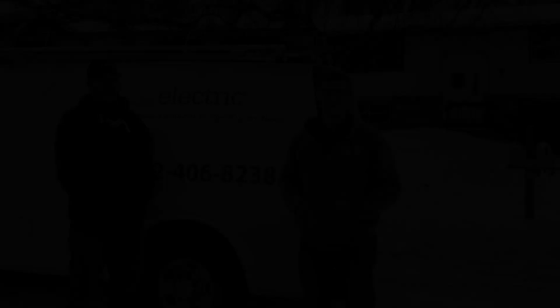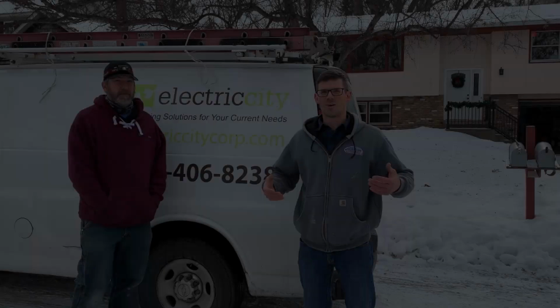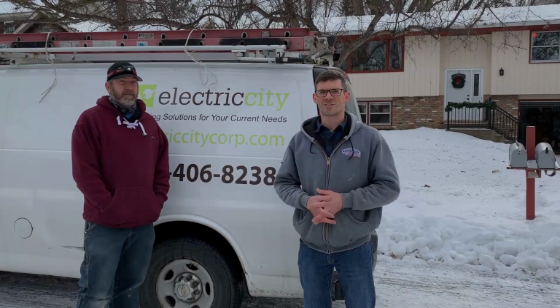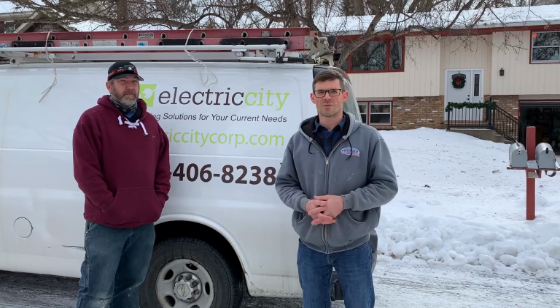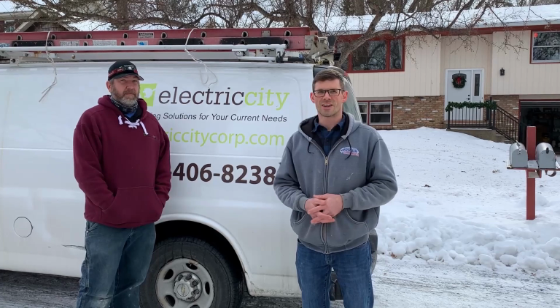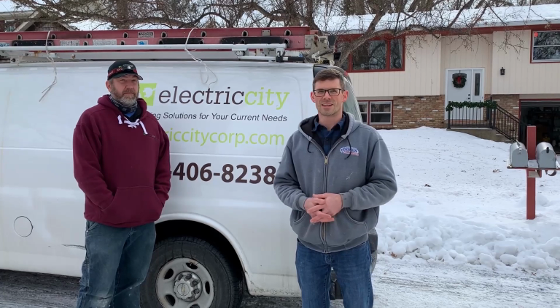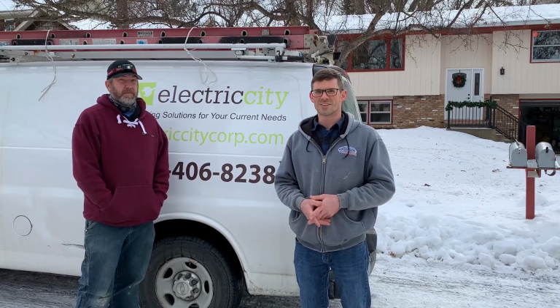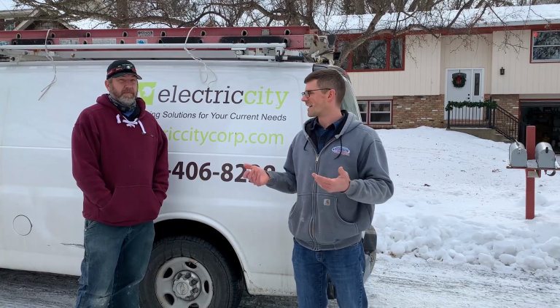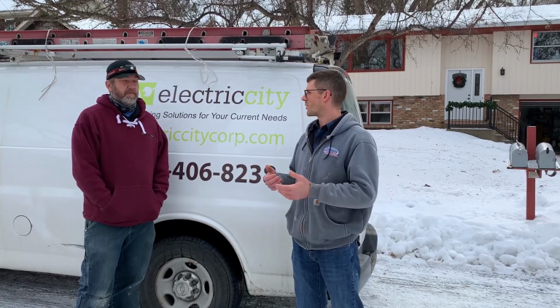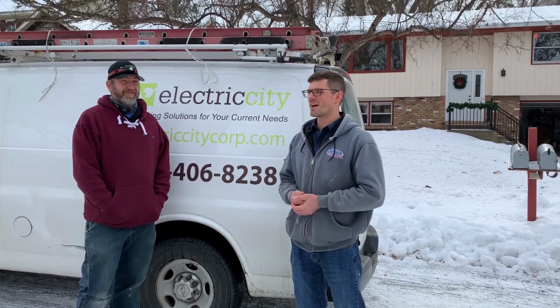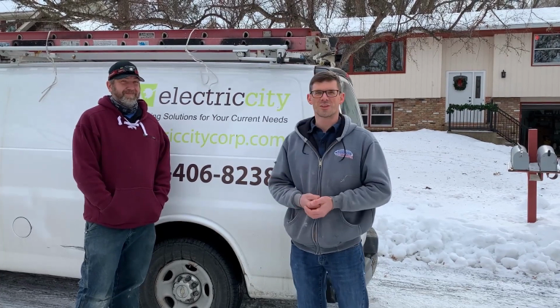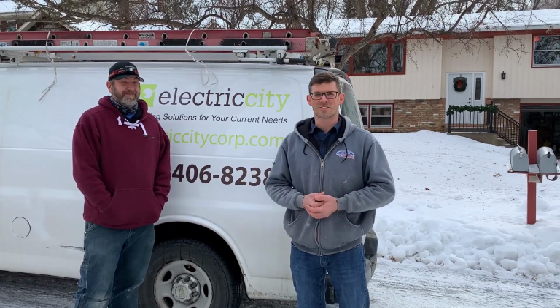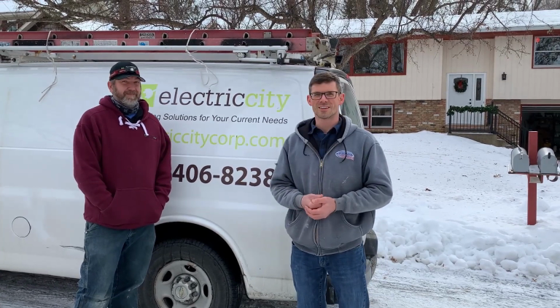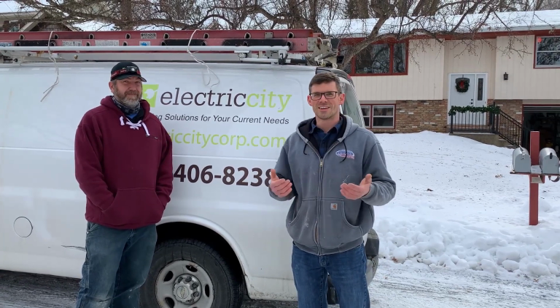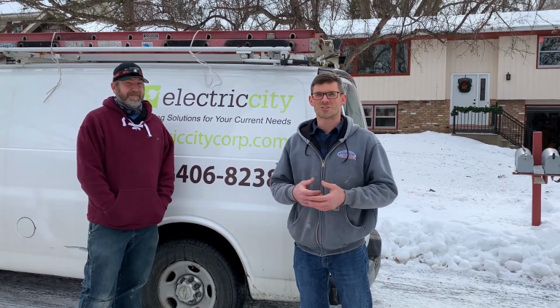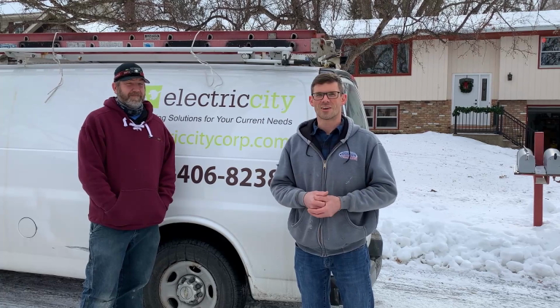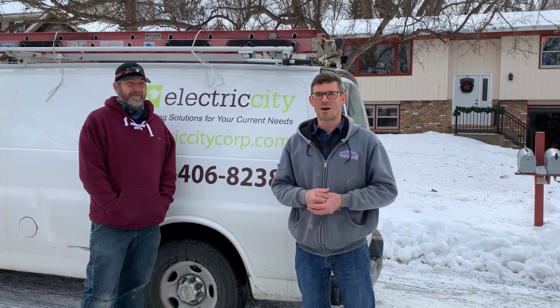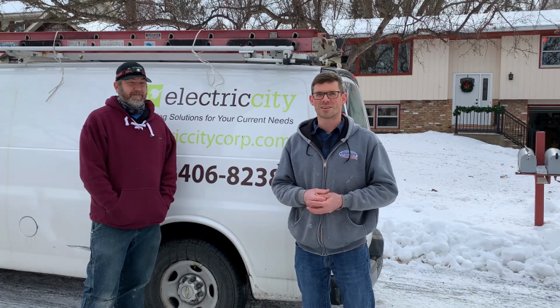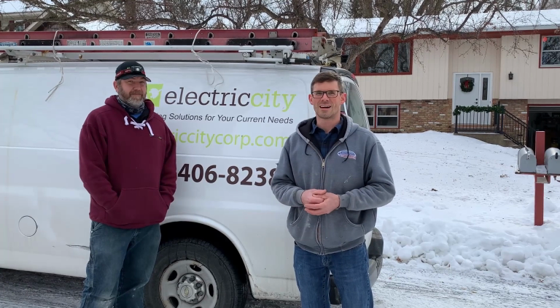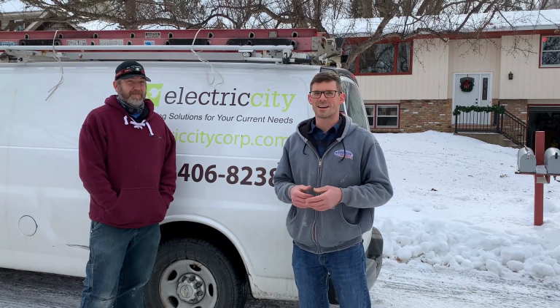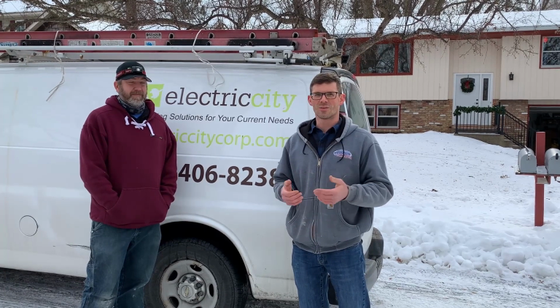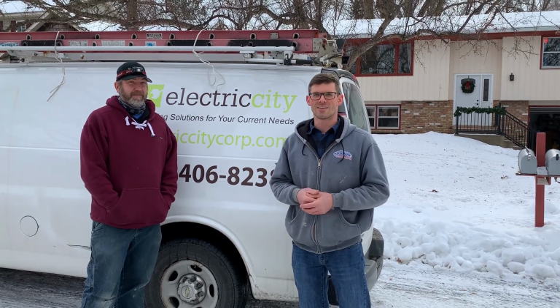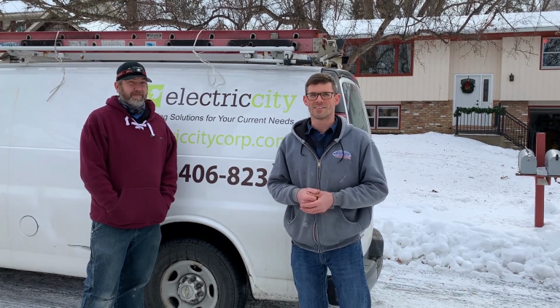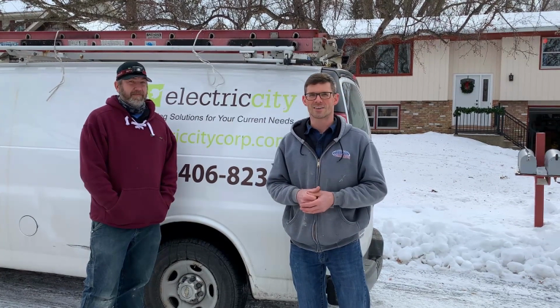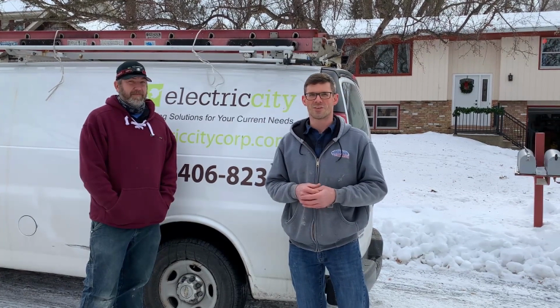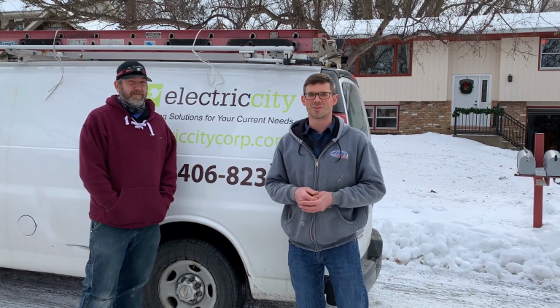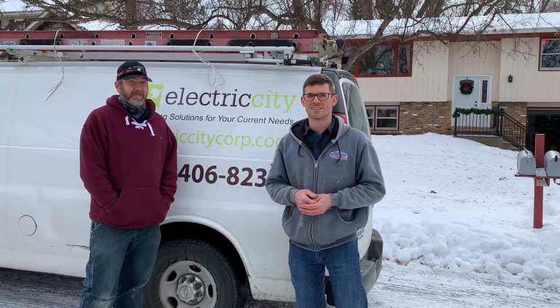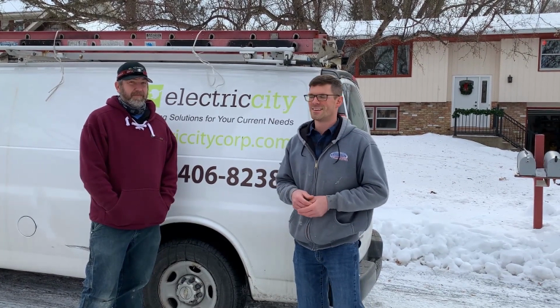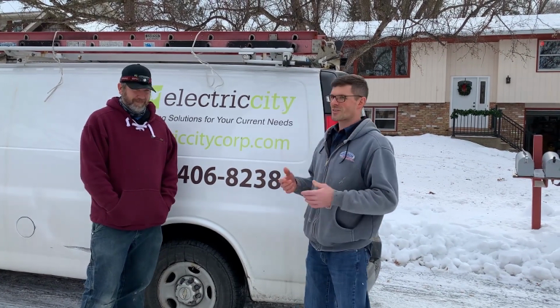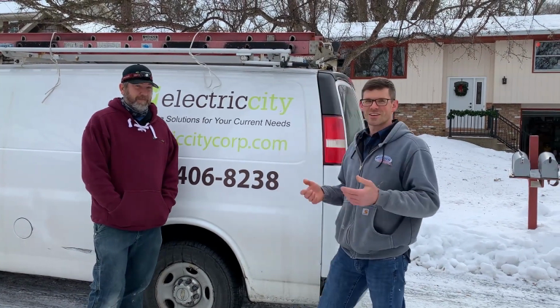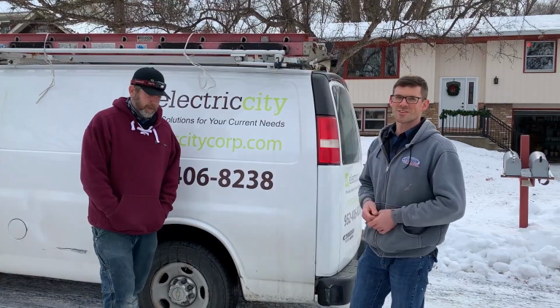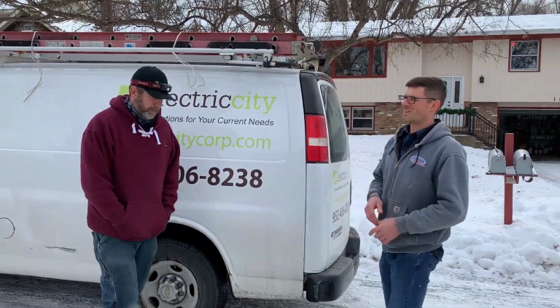Hello, I'm Jesse with American Radon Mitigation. Today I'm here with Brad with Electric City and he's going to show us how to properly add an outlet and light in the attic for a radon fan. Let's go ahead and take a look and see what's involved.